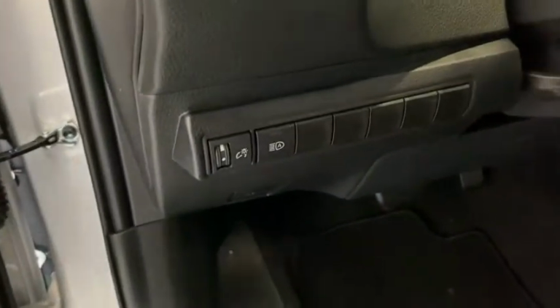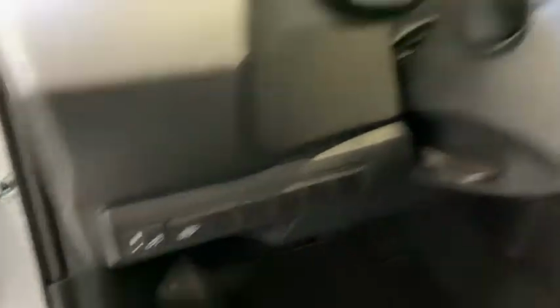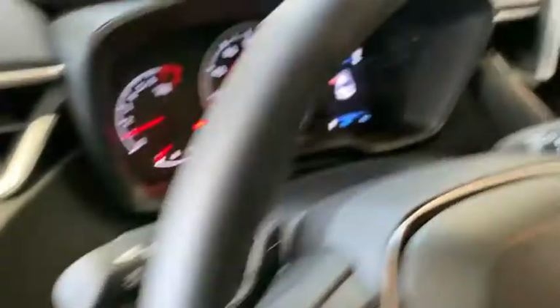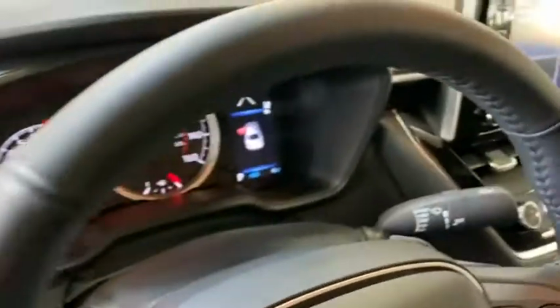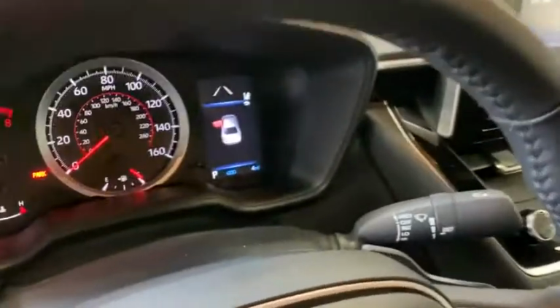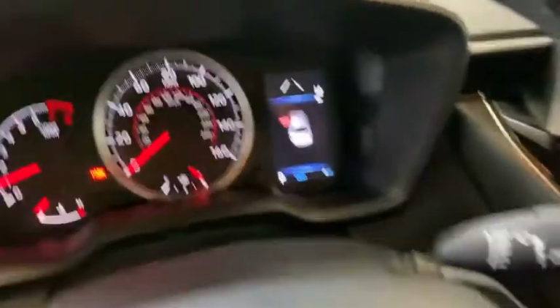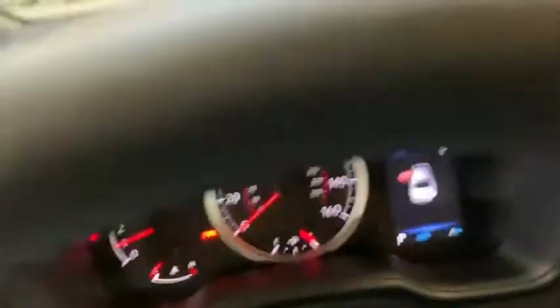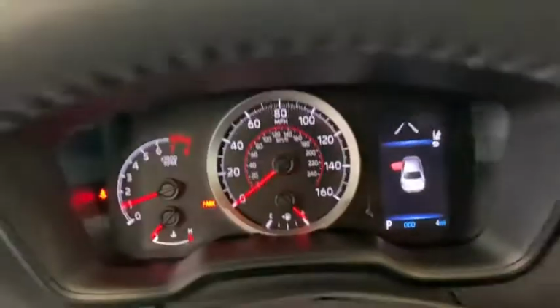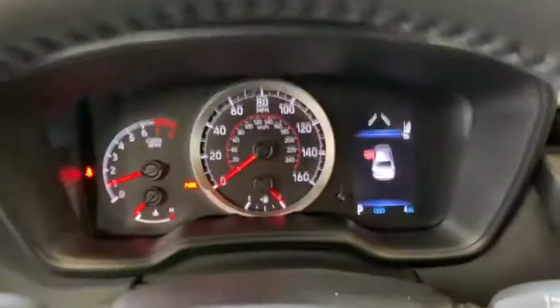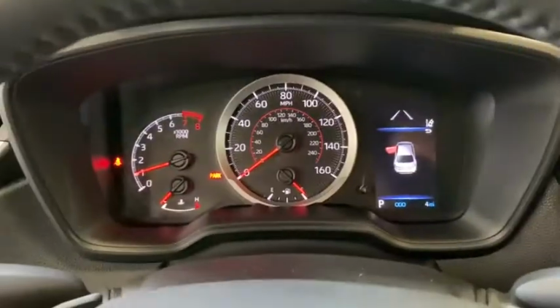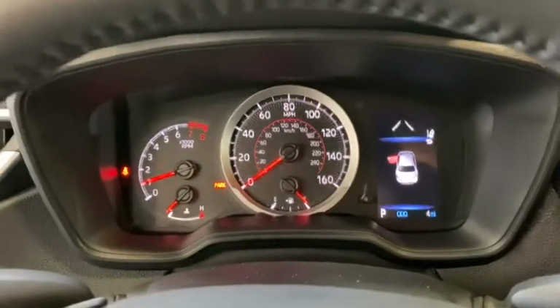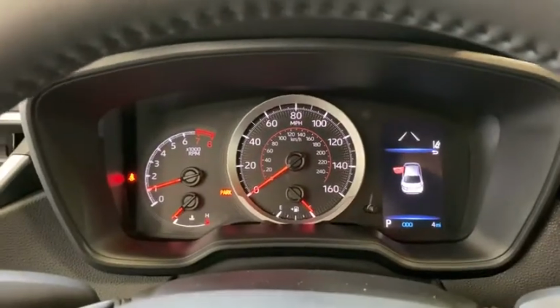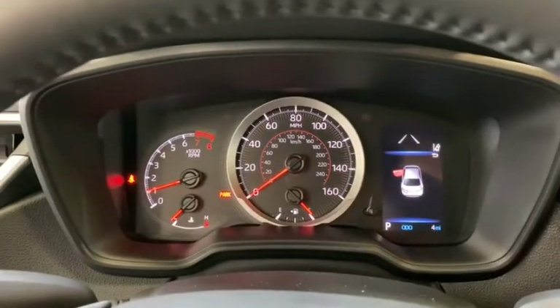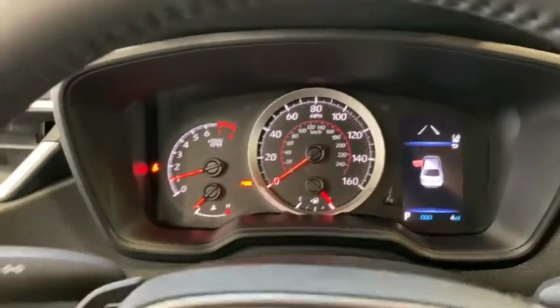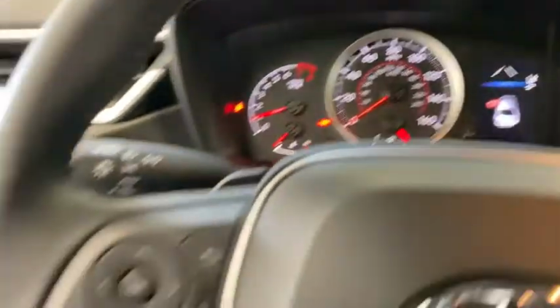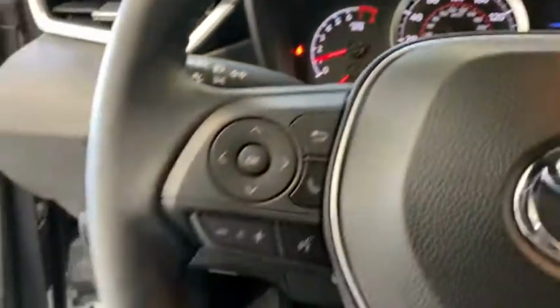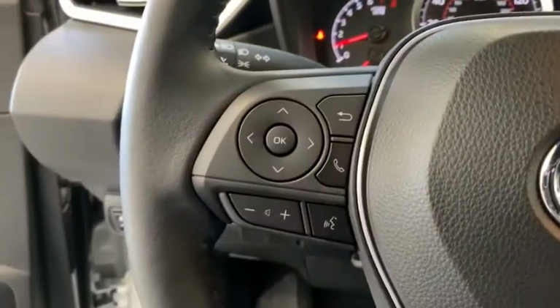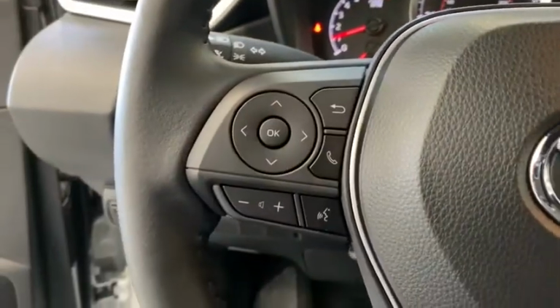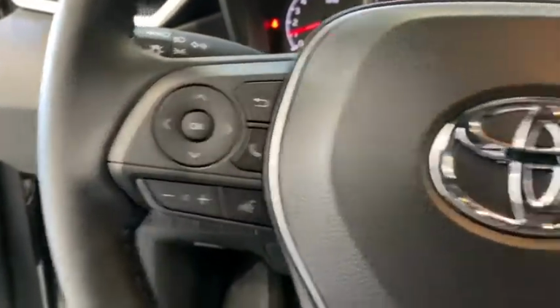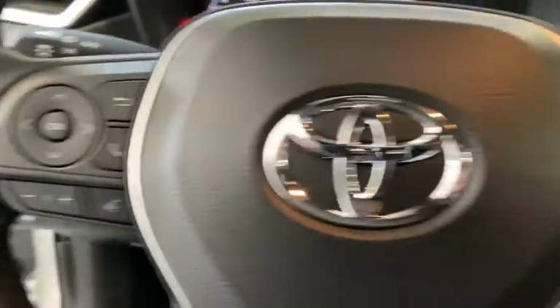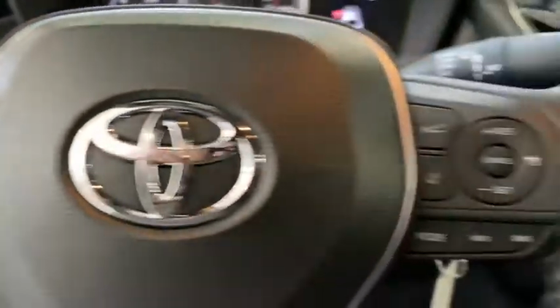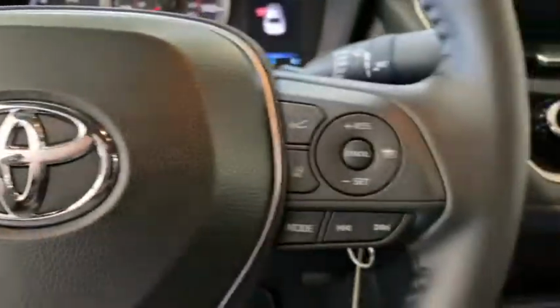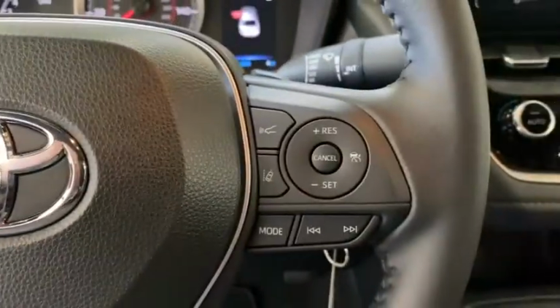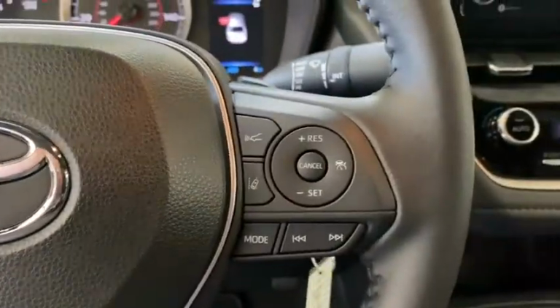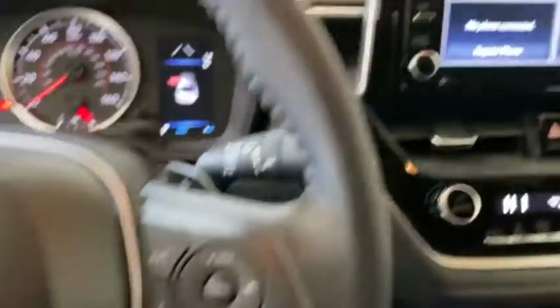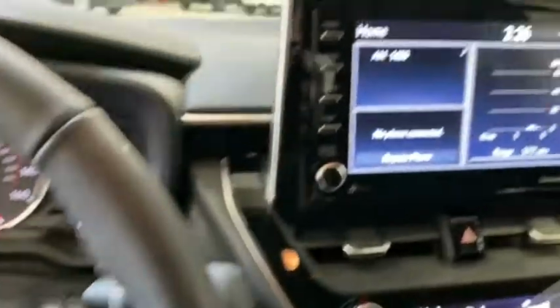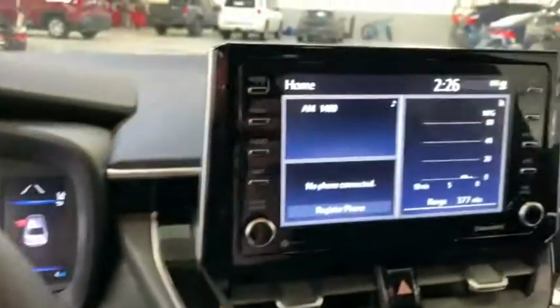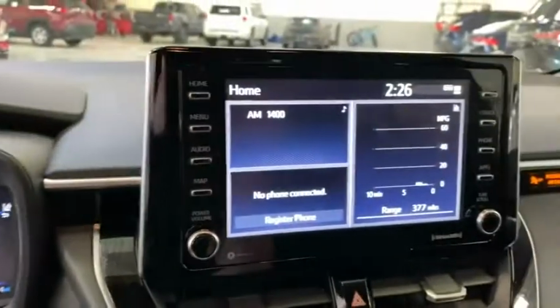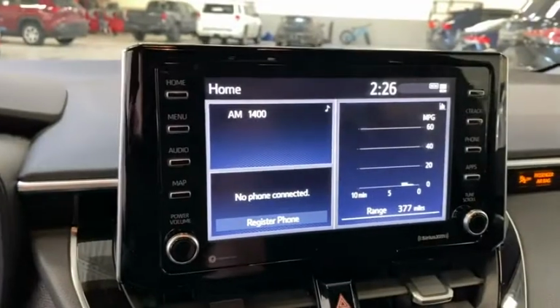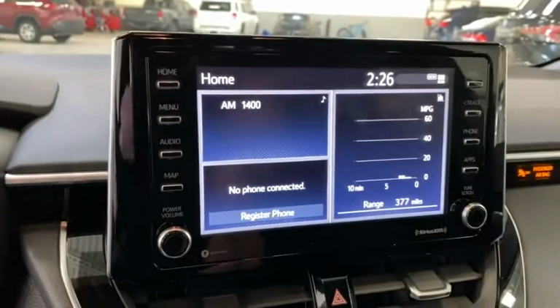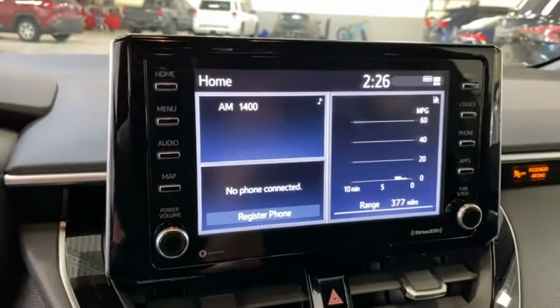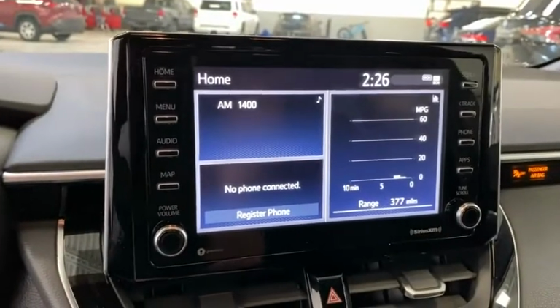Outside temperature gauge, automatic air conditioning, body color door handles, engine immobilizer, power rear window sunshade, low tire pressure warning.